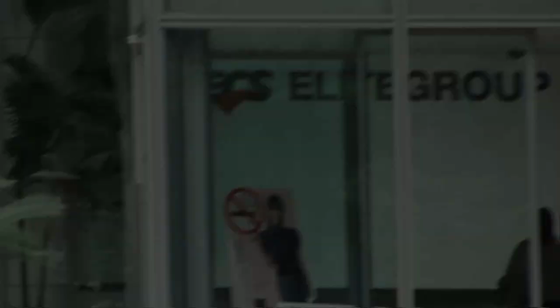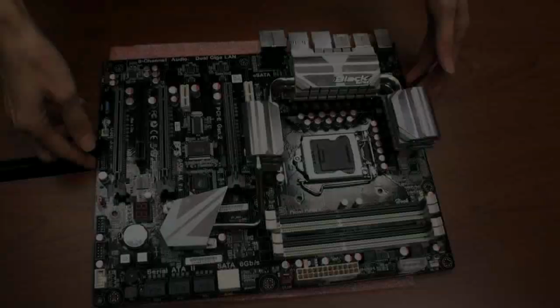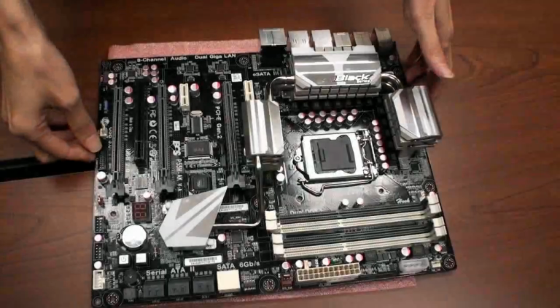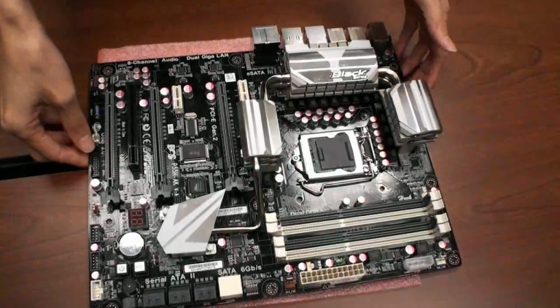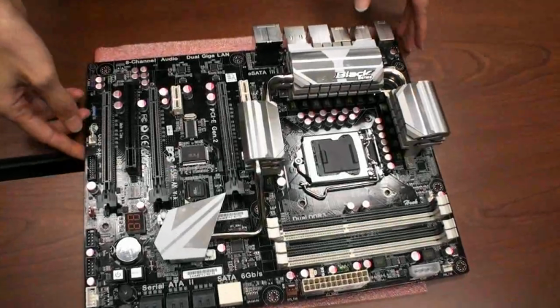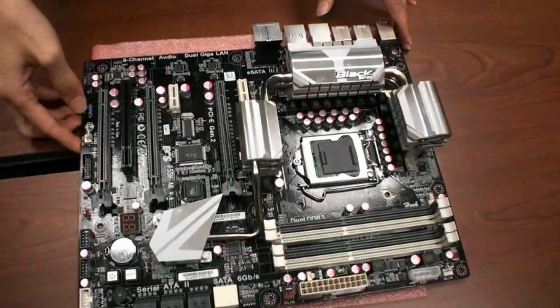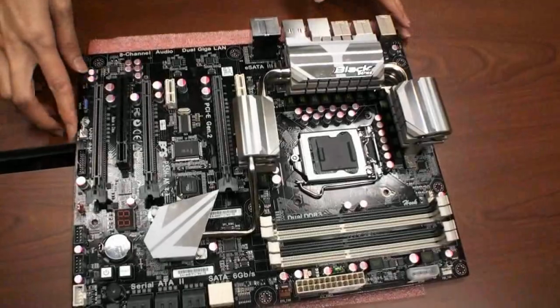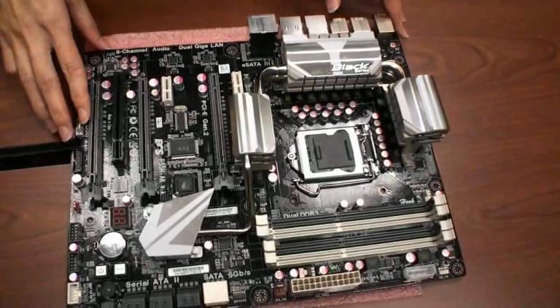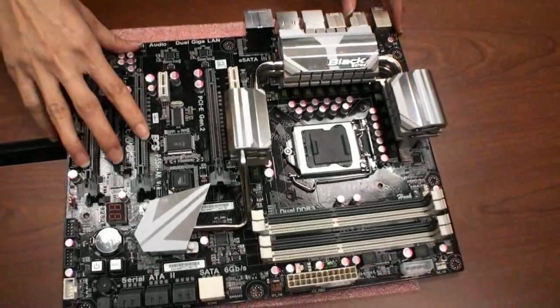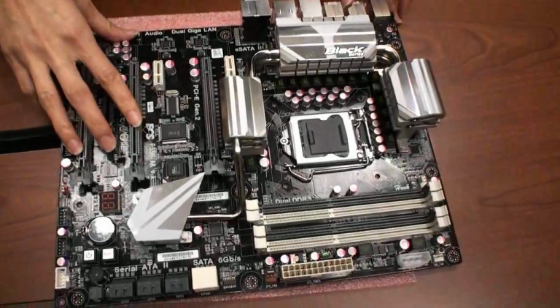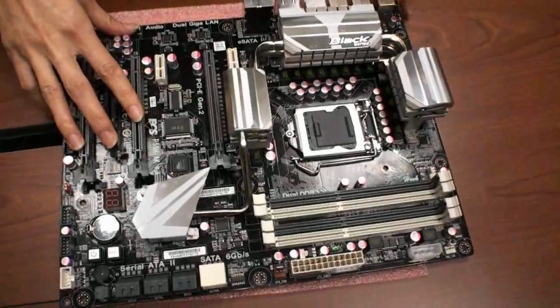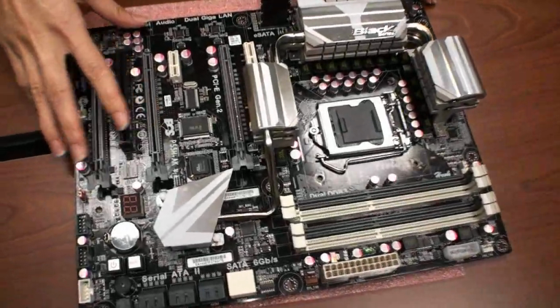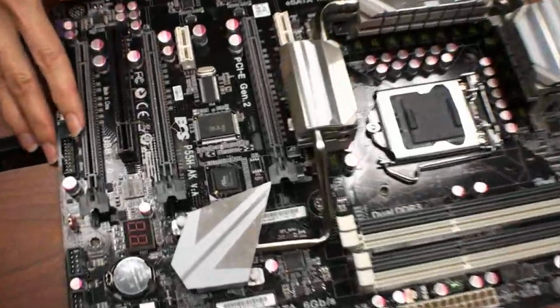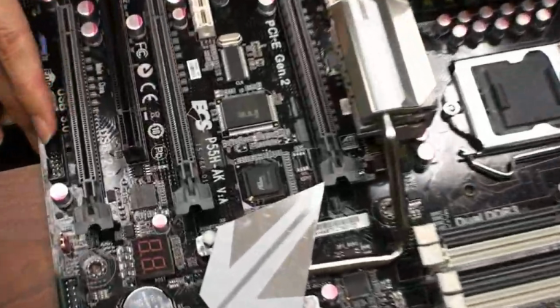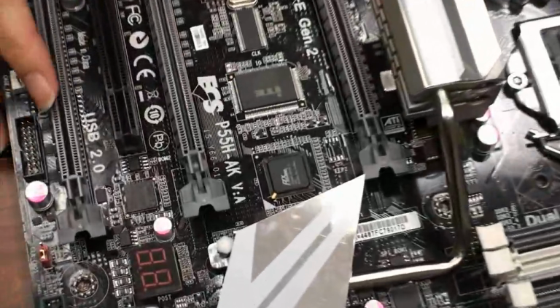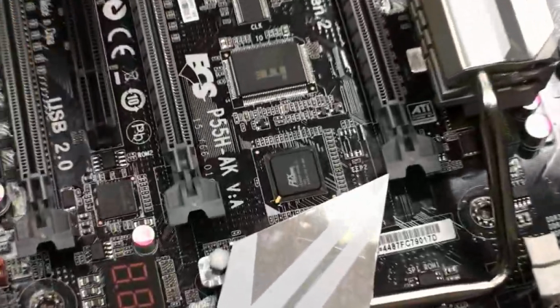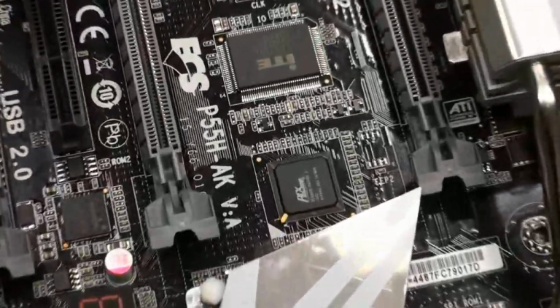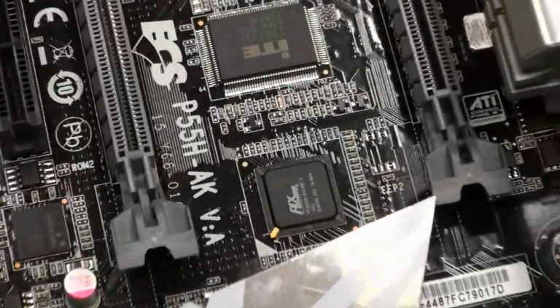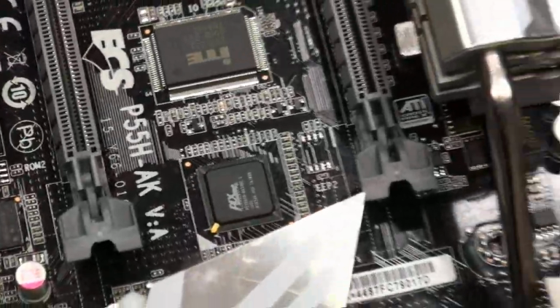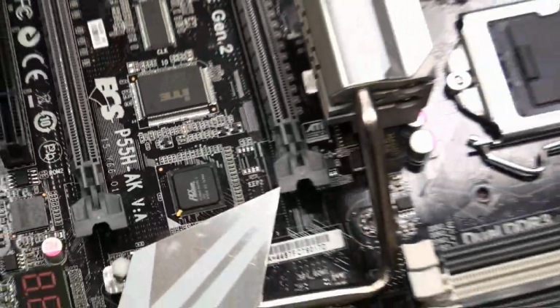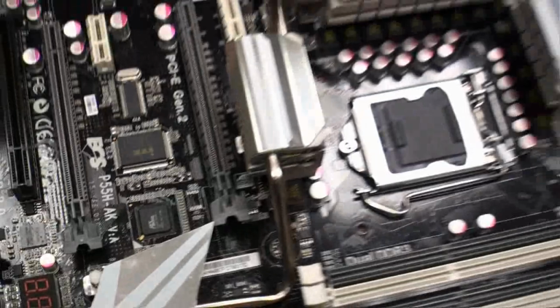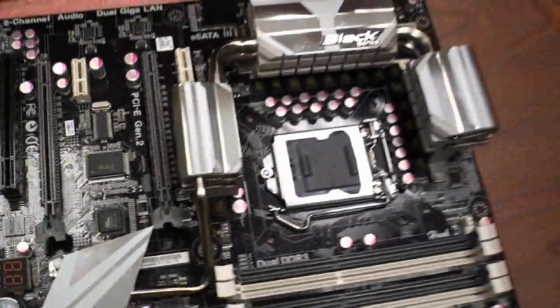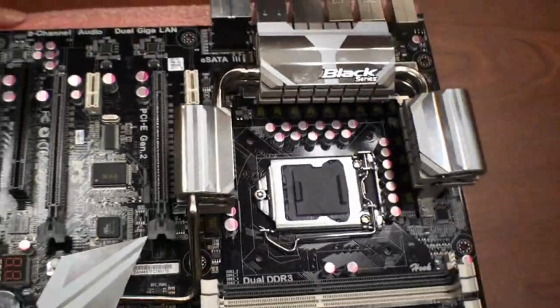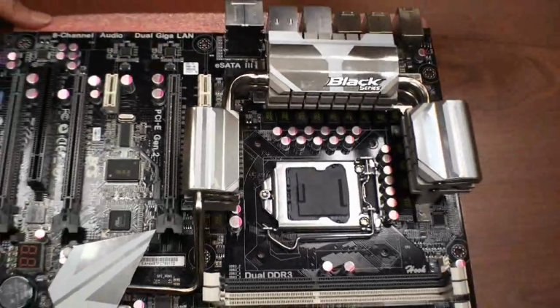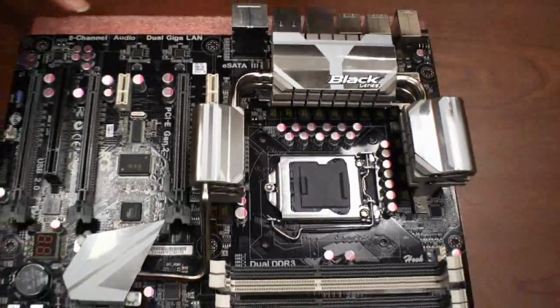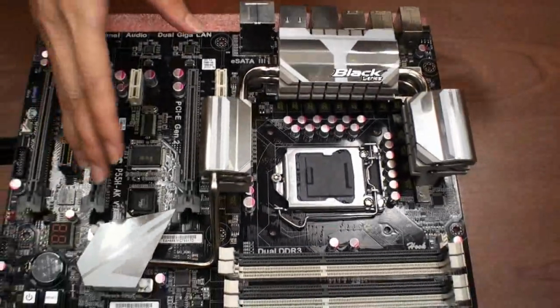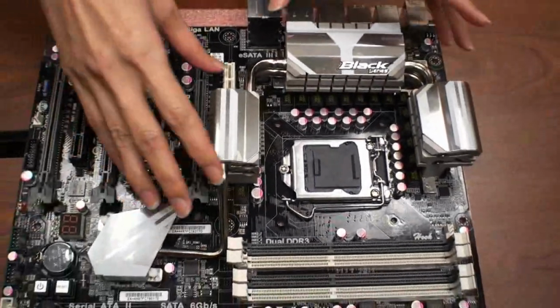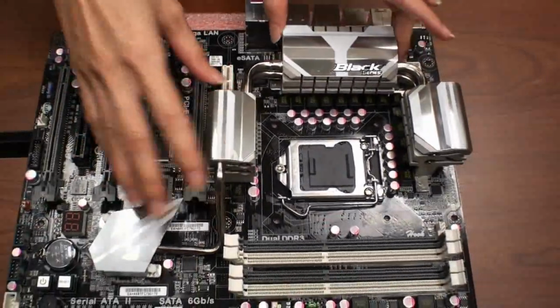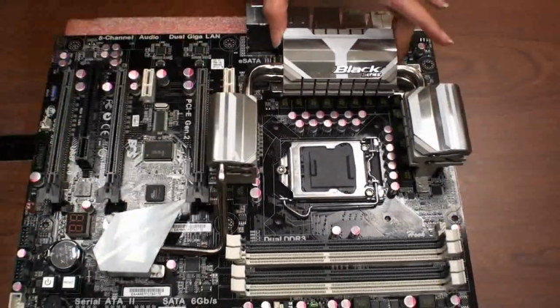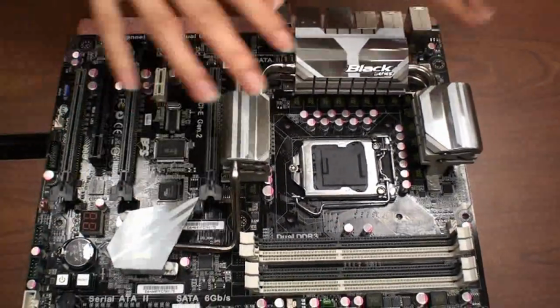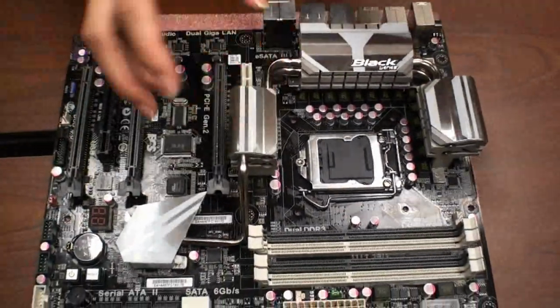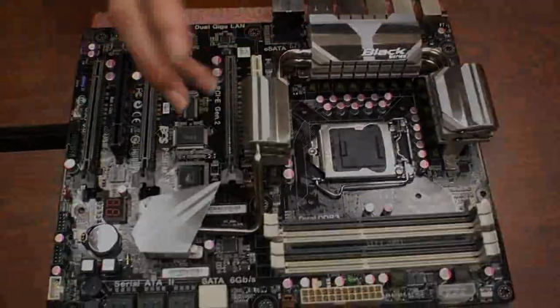This is the ECS model H55H-8K. The heat pipe is an early sample, so we may change it a little bit.